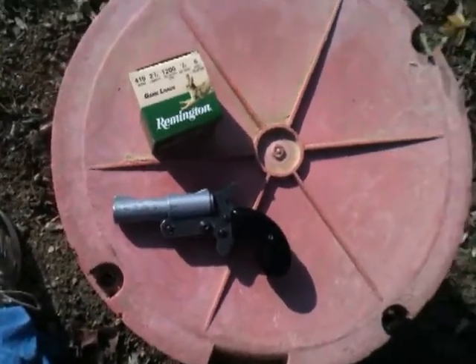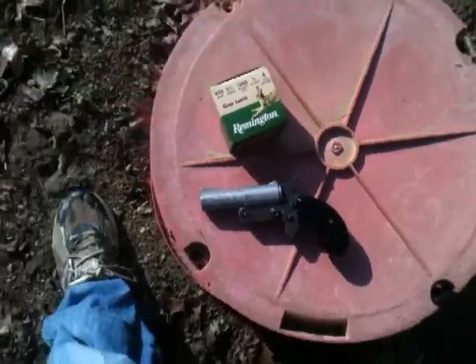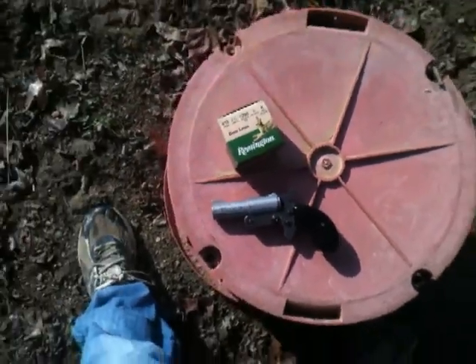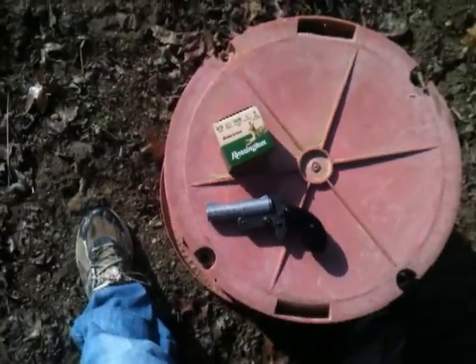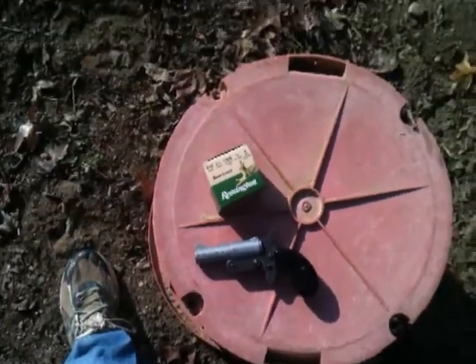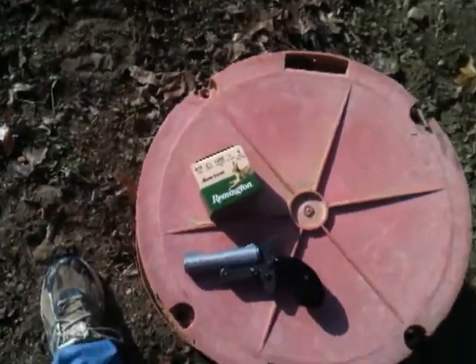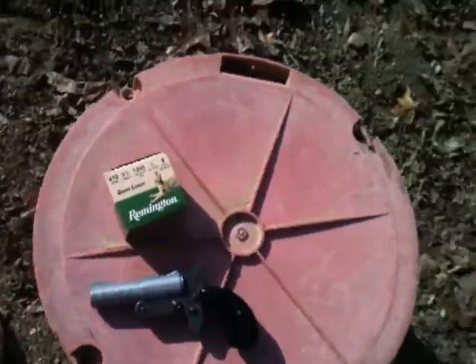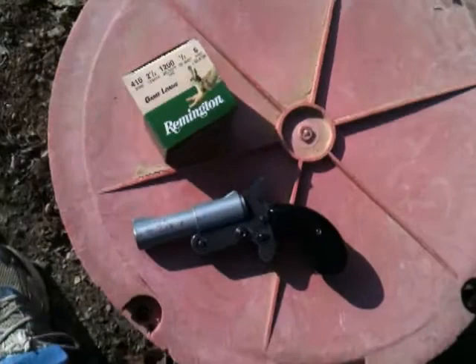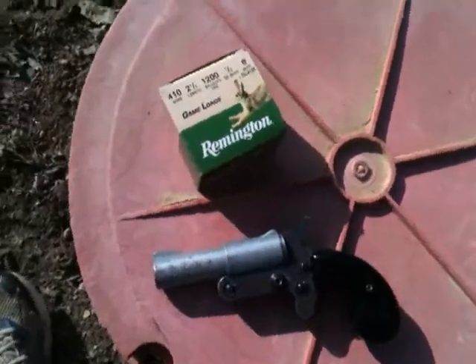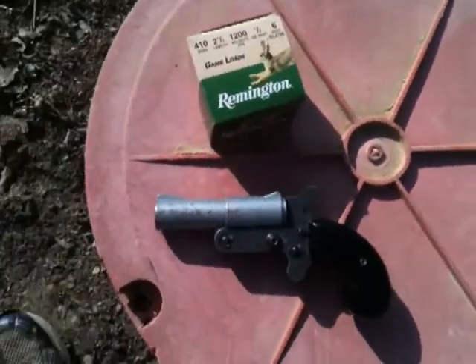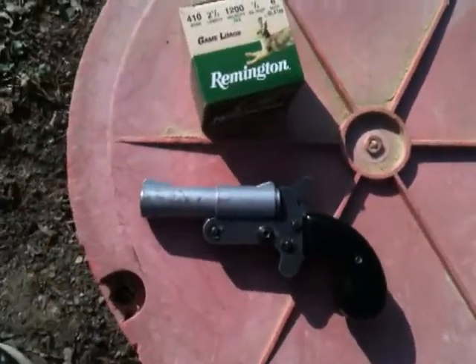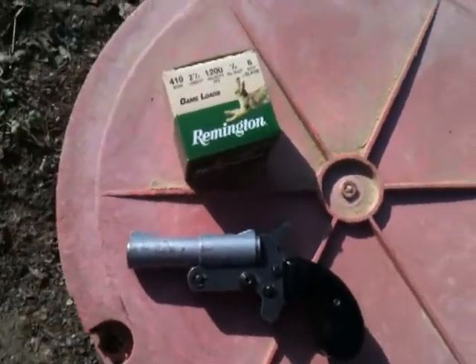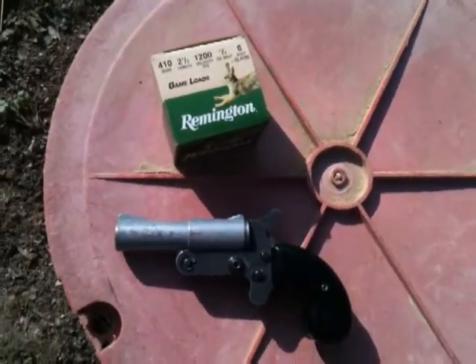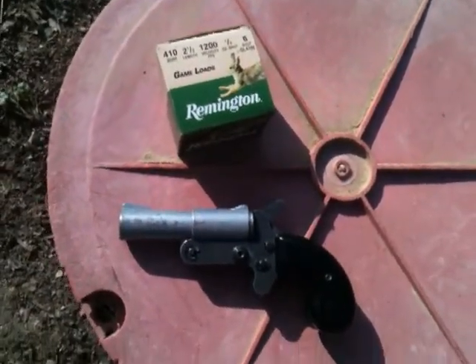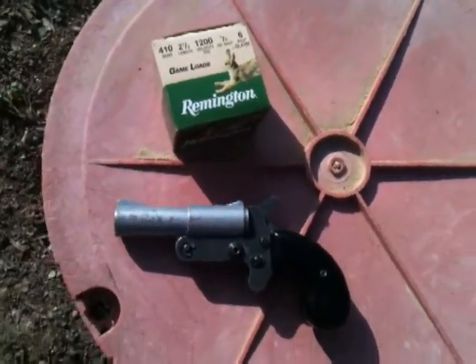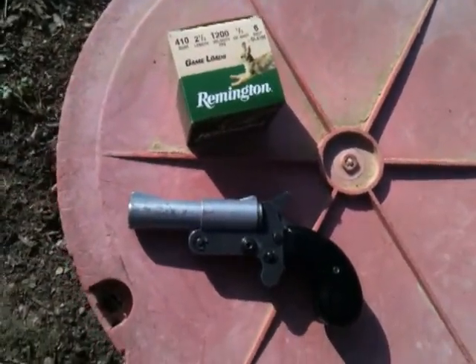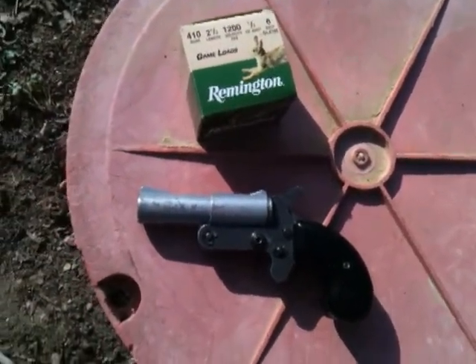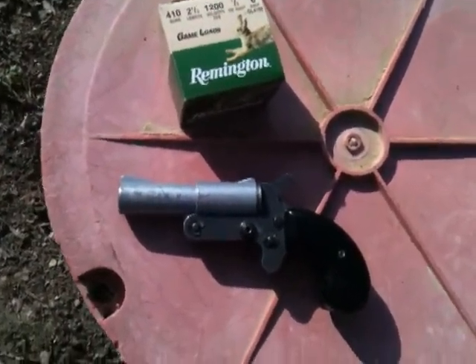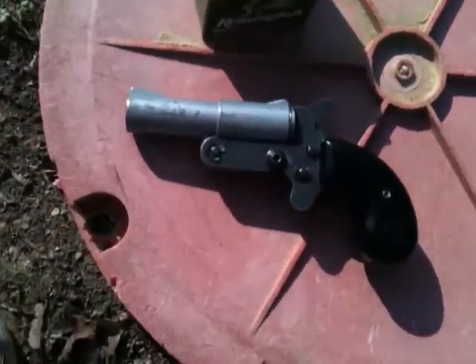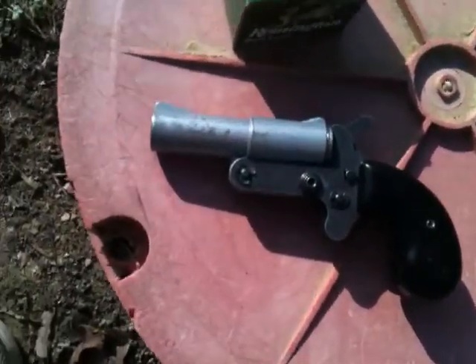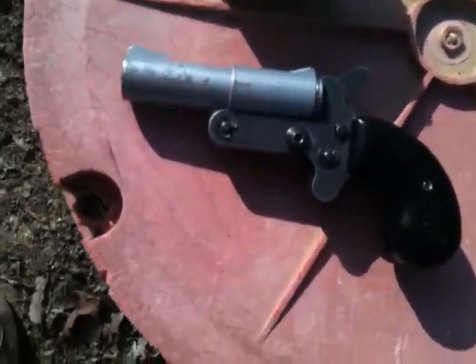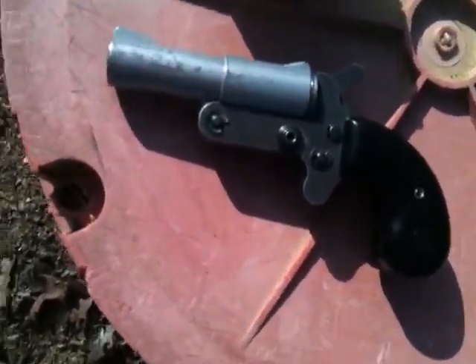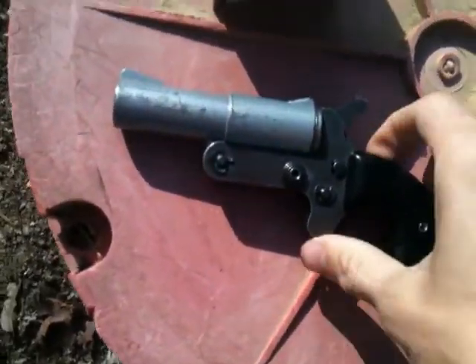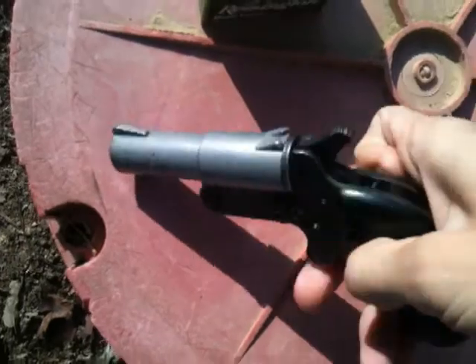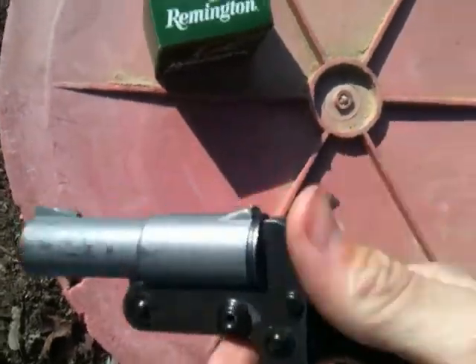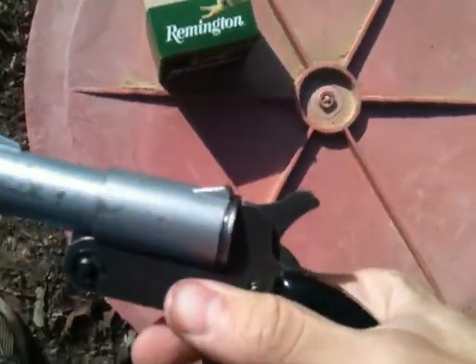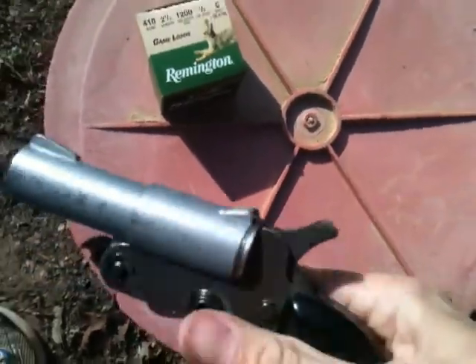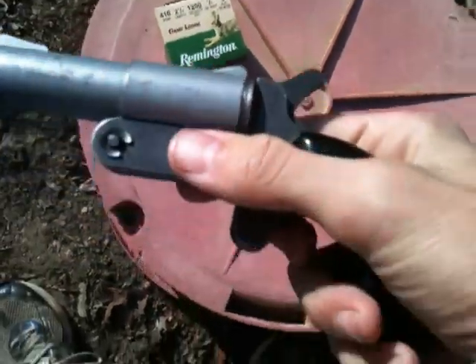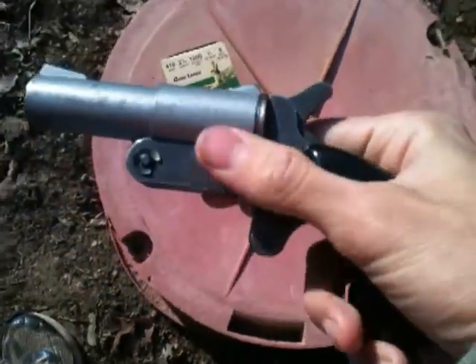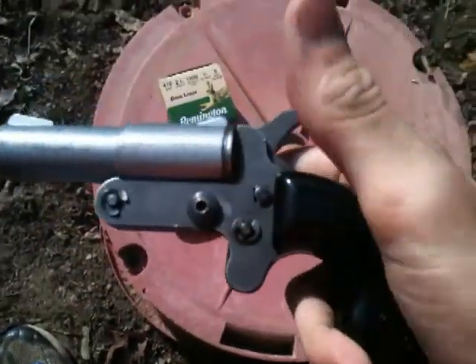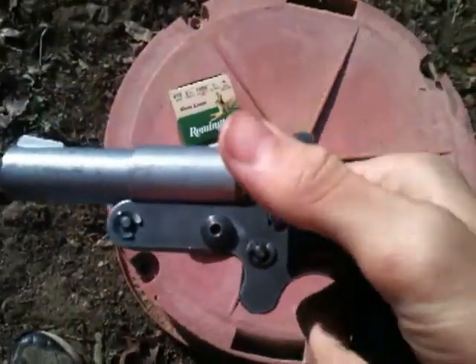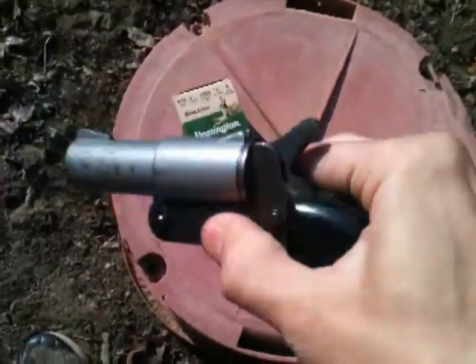Hey, okay, it's recording. Hey out there. Just about to do a little shooting video. Got a .410 pistol — call it a hand cannon.